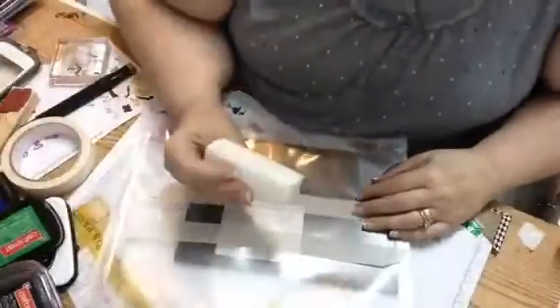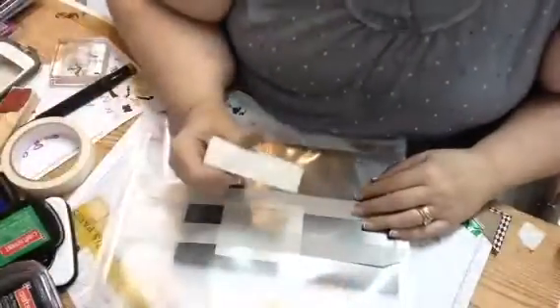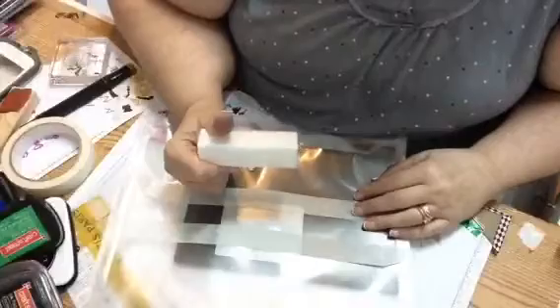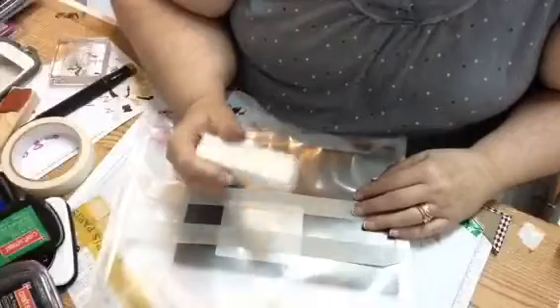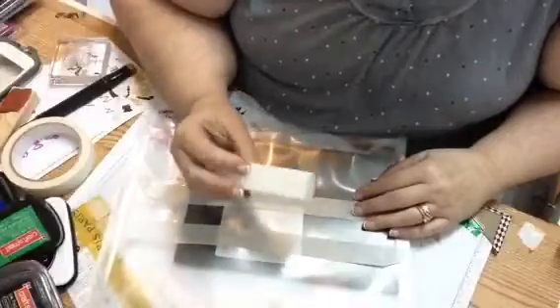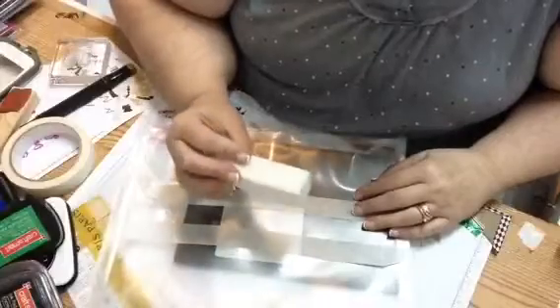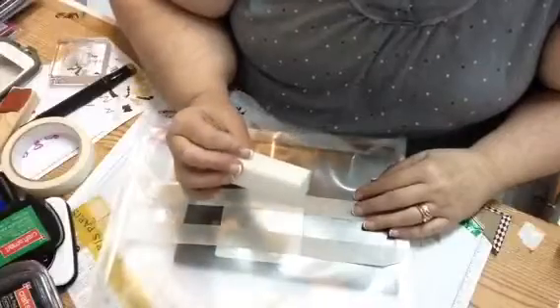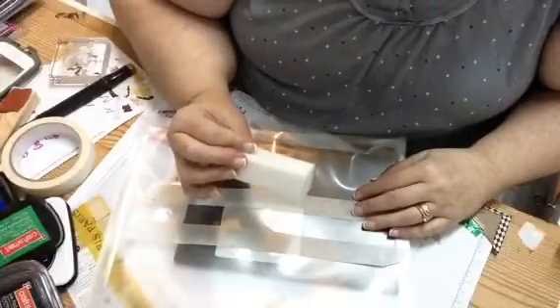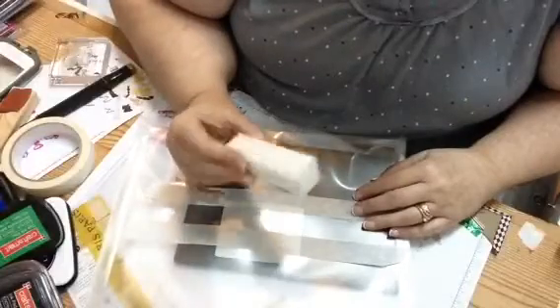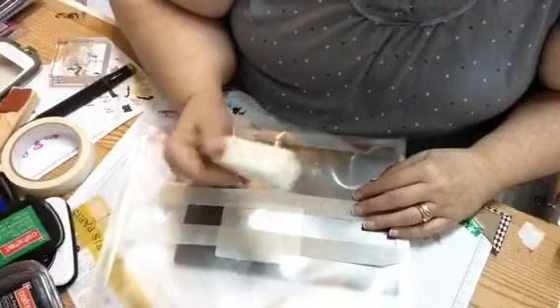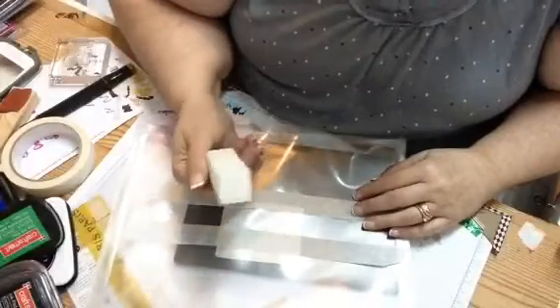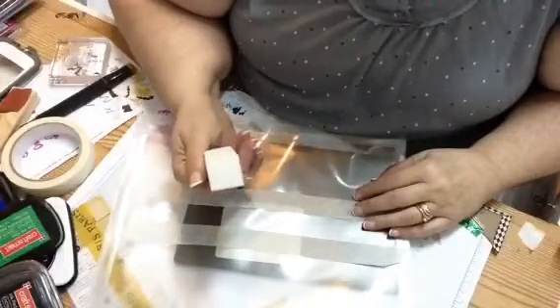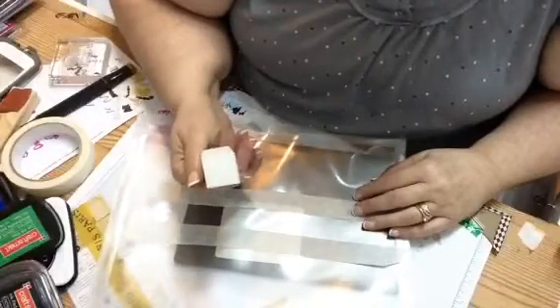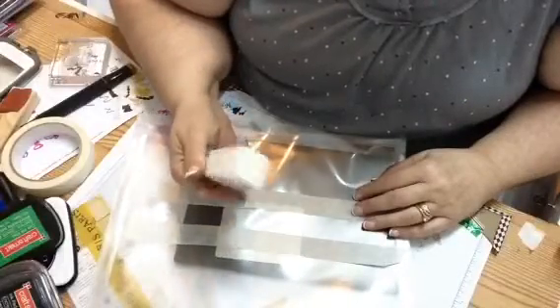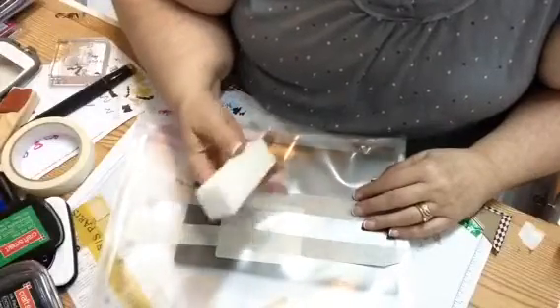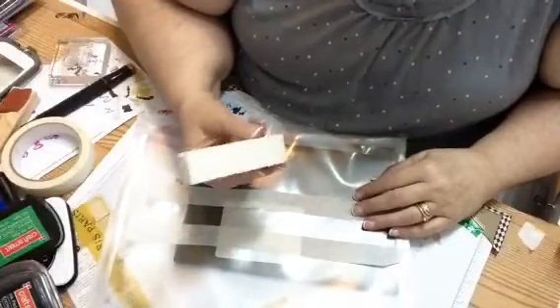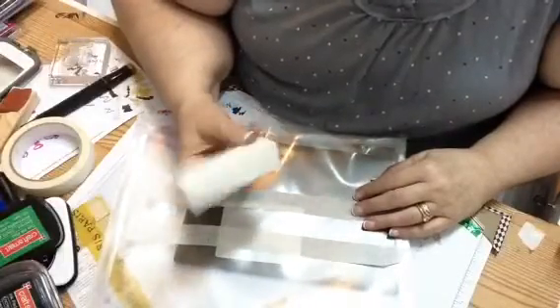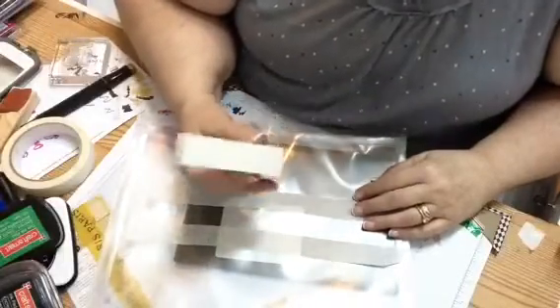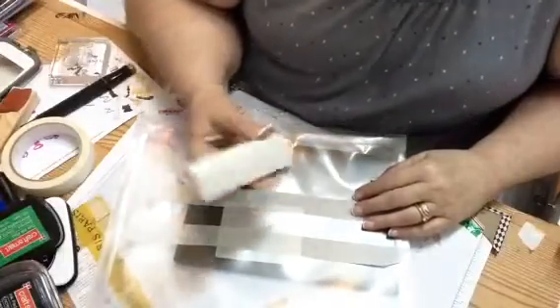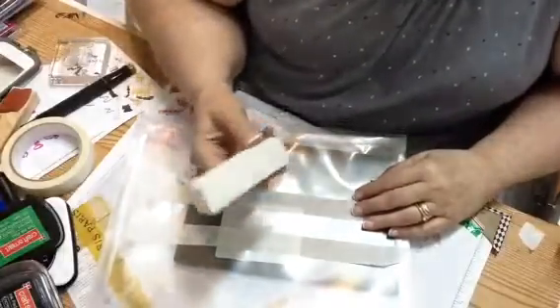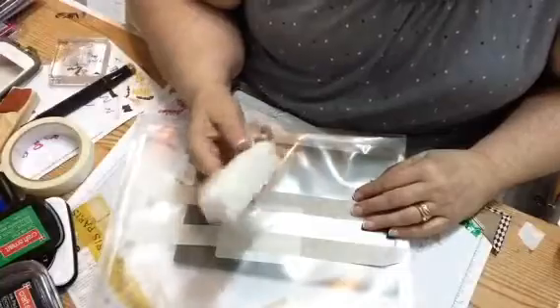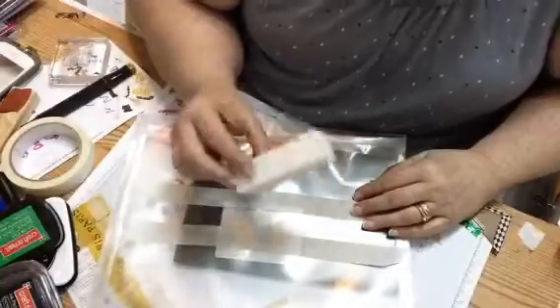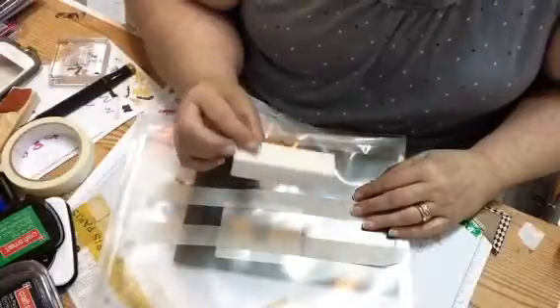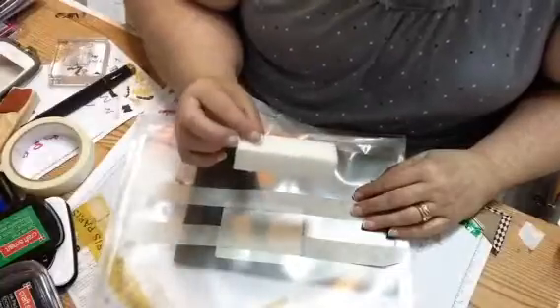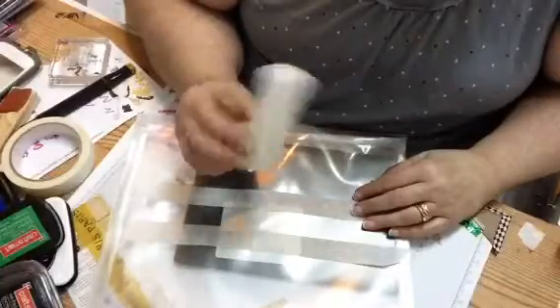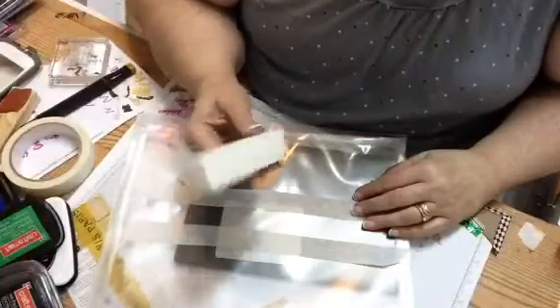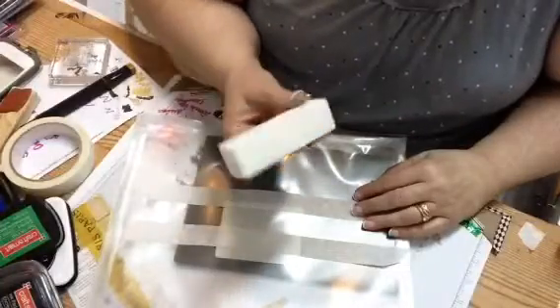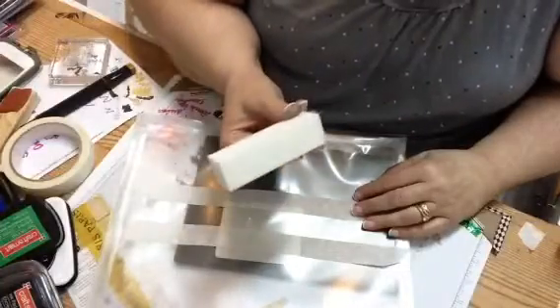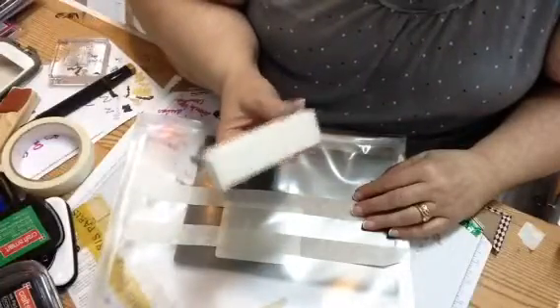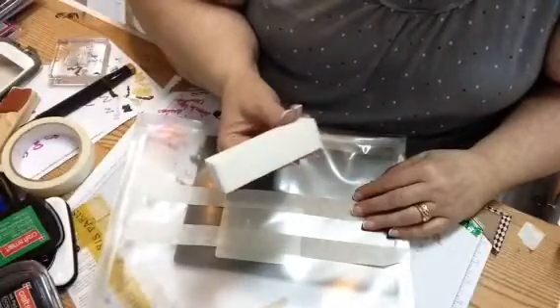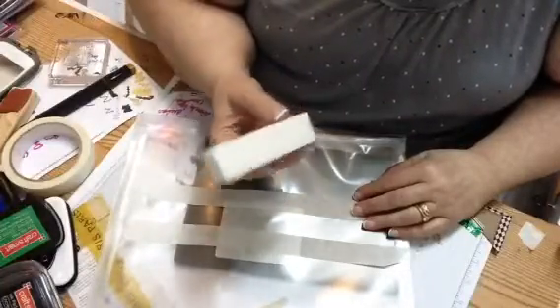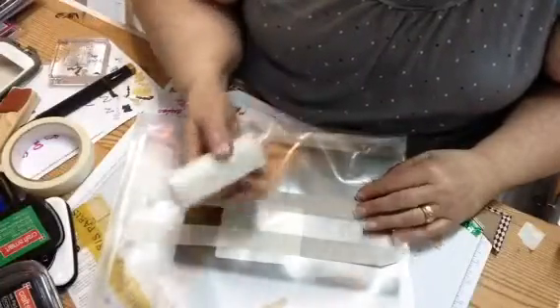I've got plenty of these laying around because those of you who know me know that I used to be a hairdresser and I also did nails, so I've got tons of these still laying around.